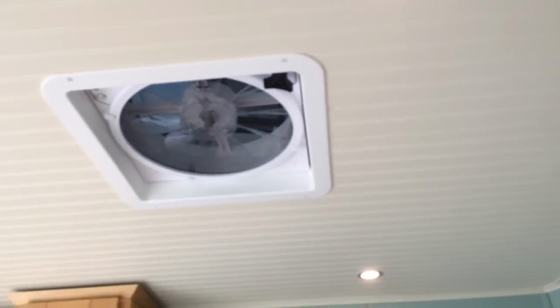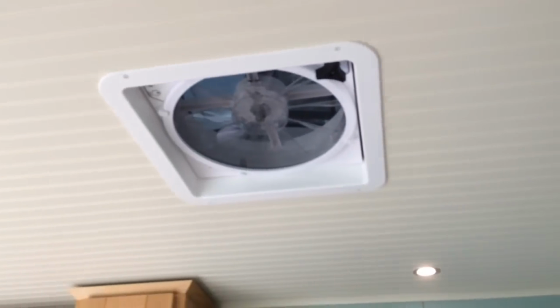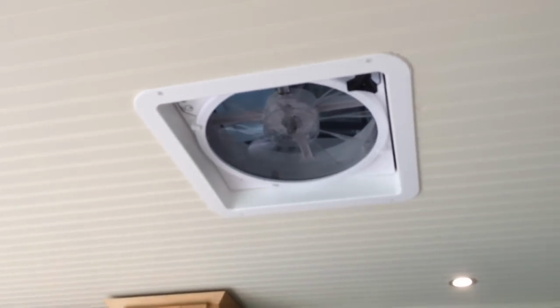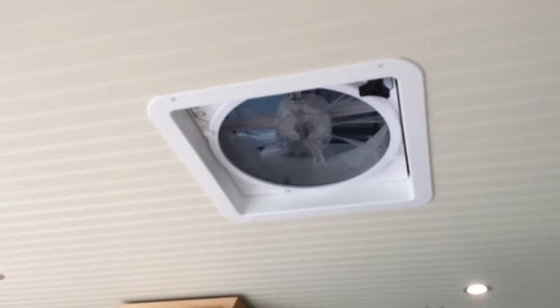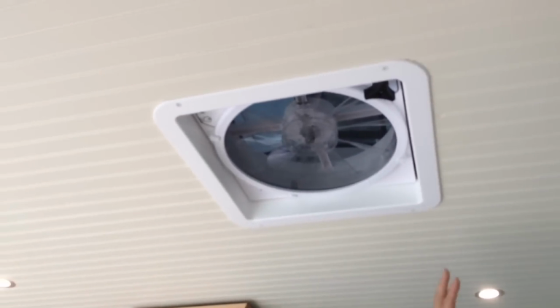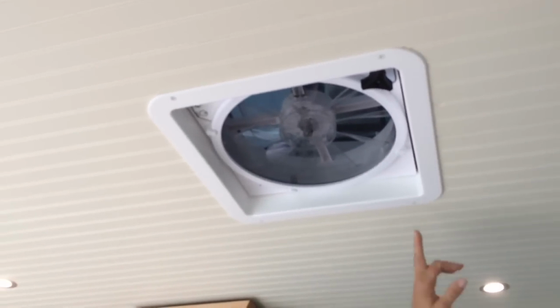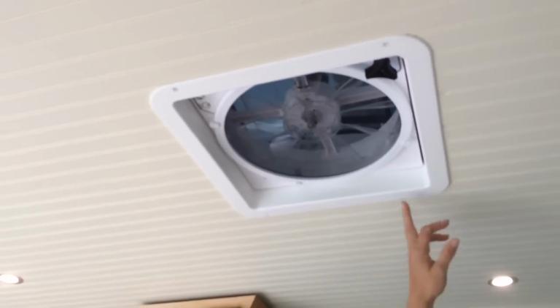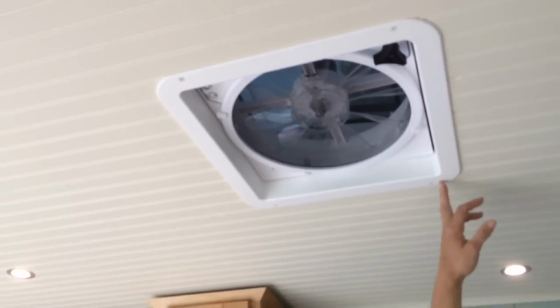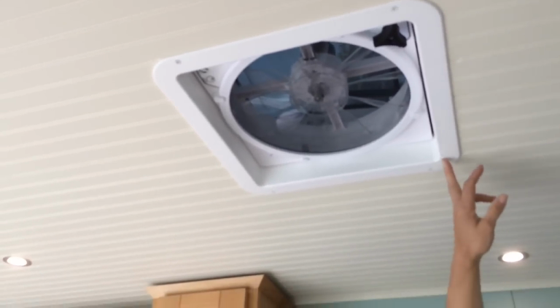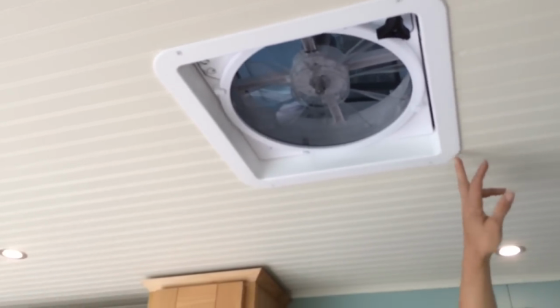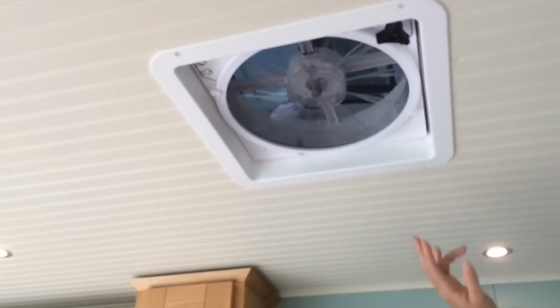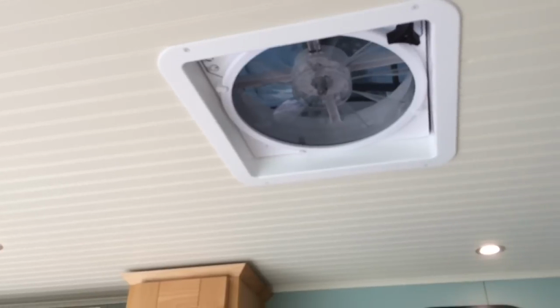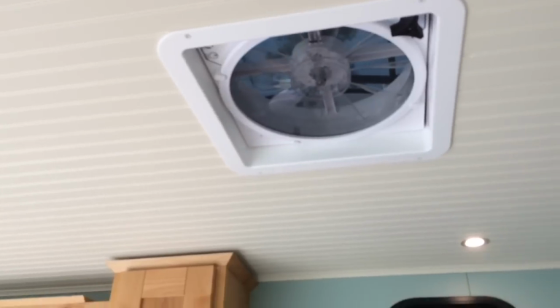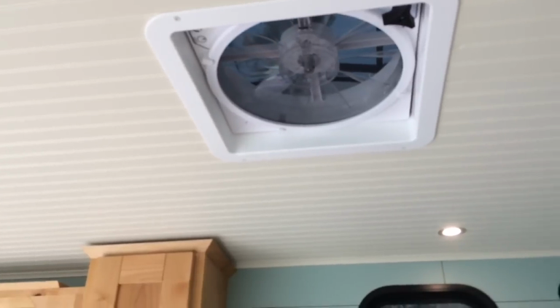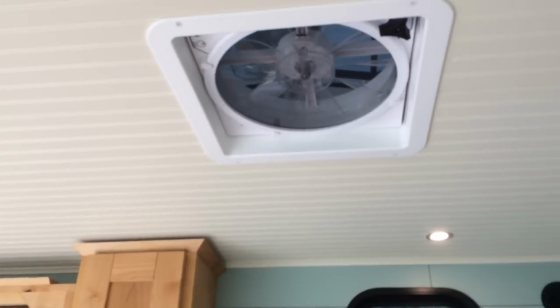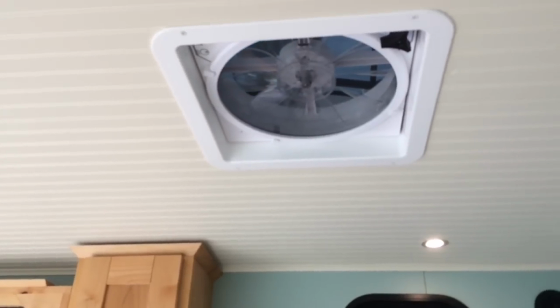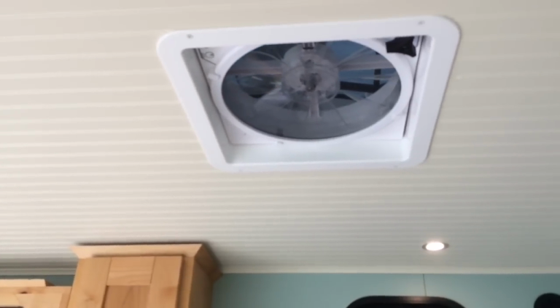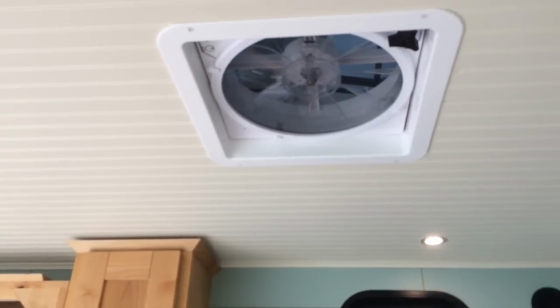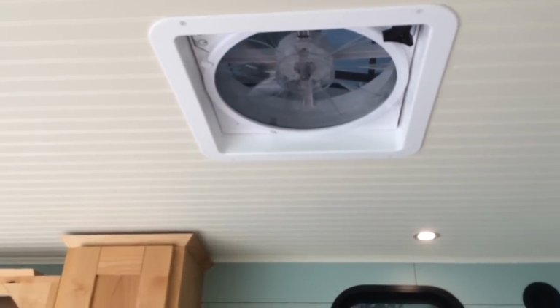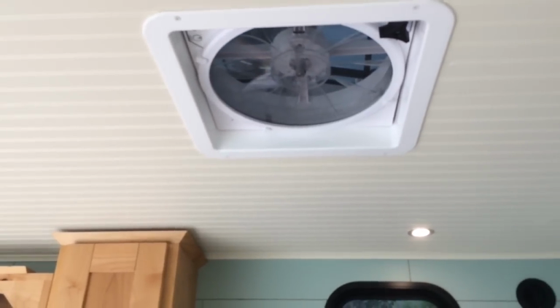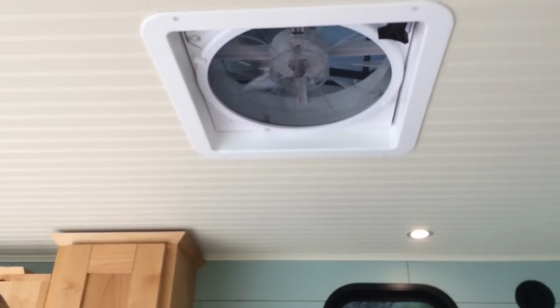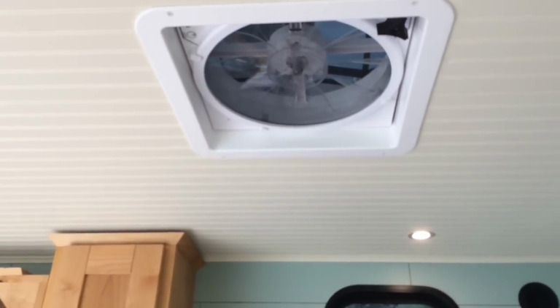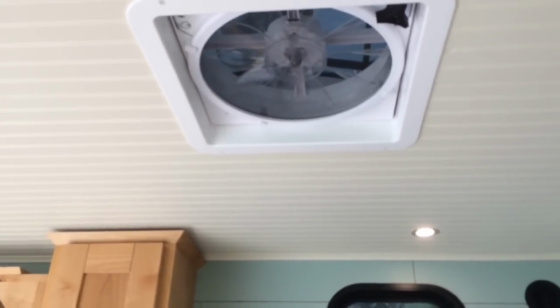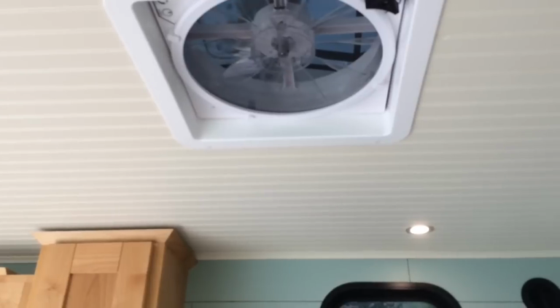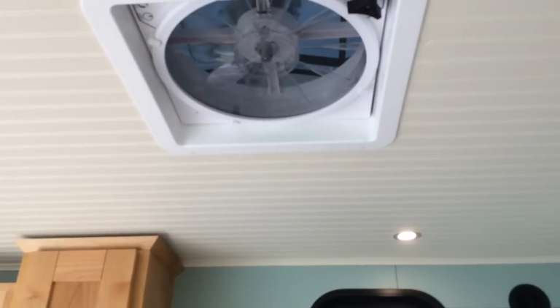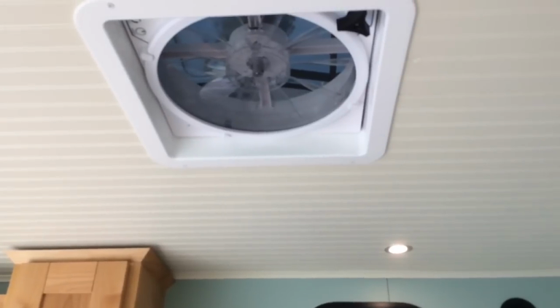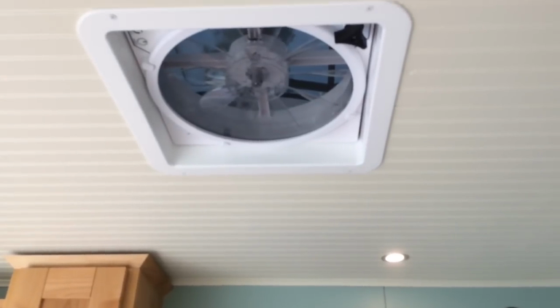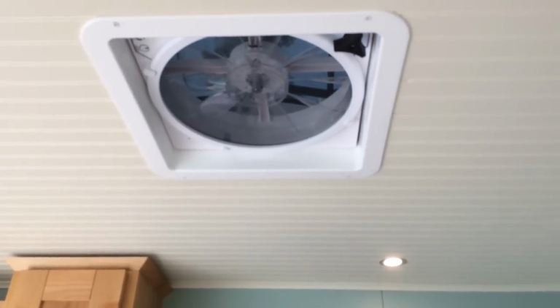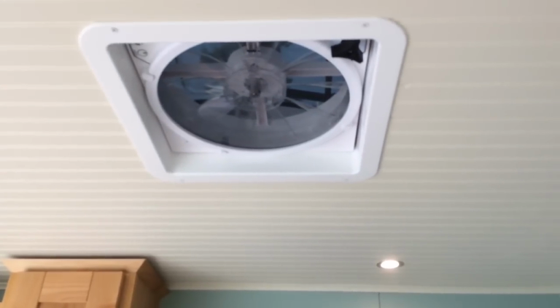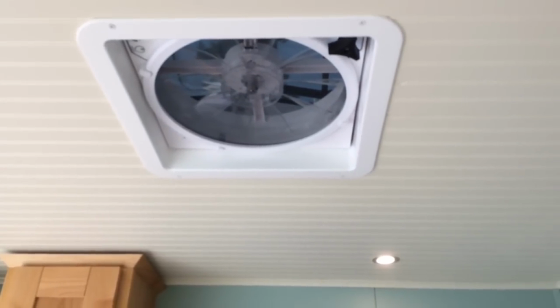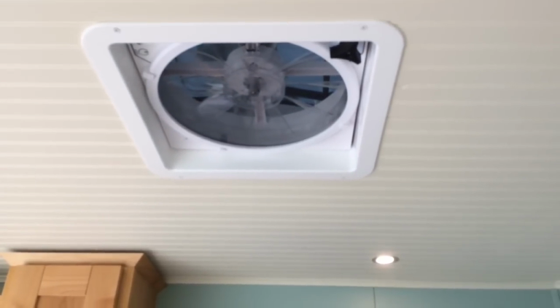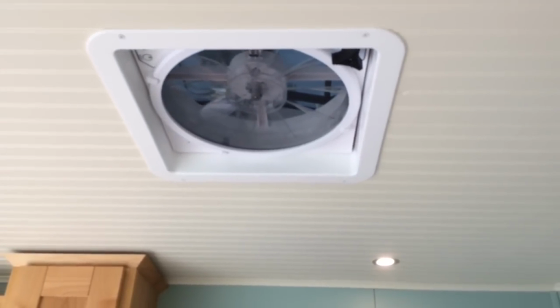We did the Max Air fan and it's awesome. Highly recommend it — everybody loves it. It moves air, it's quiet, it's awesome.